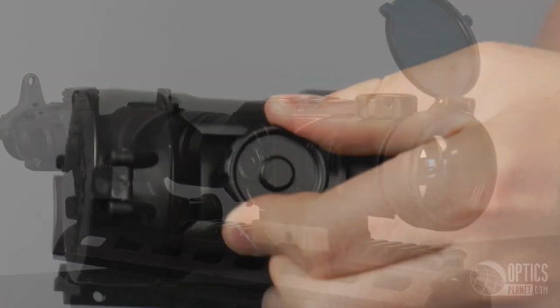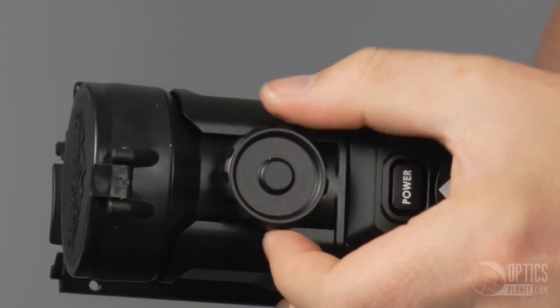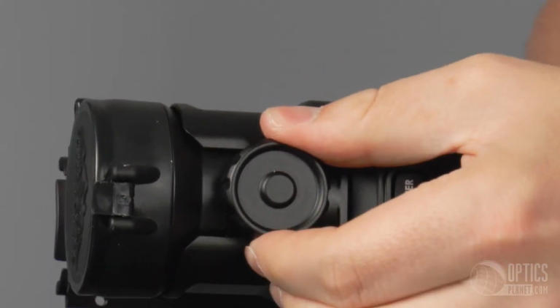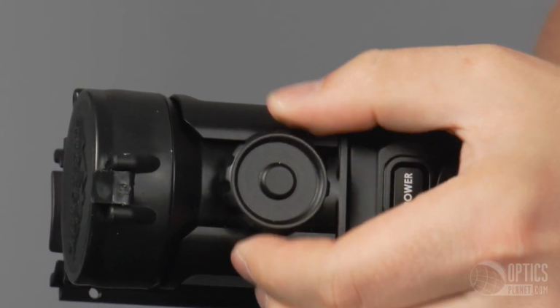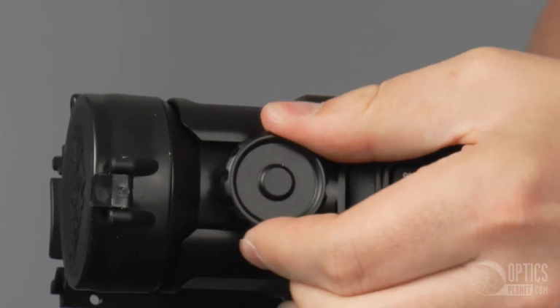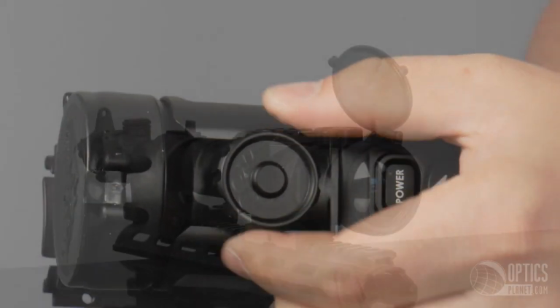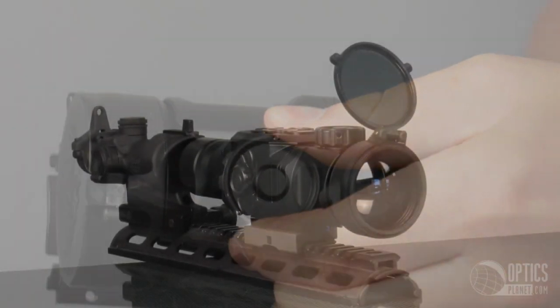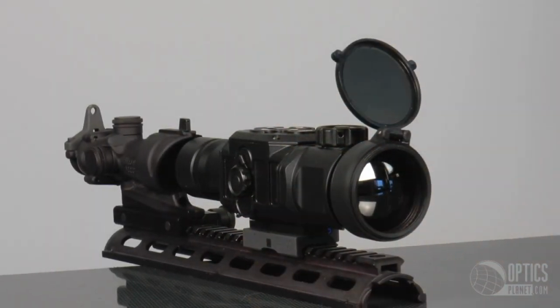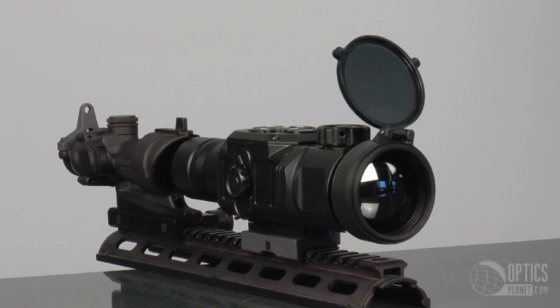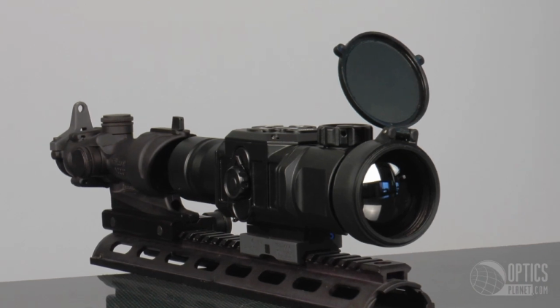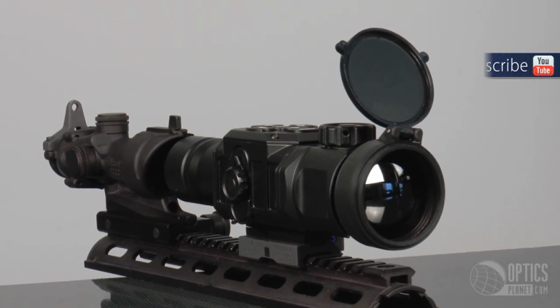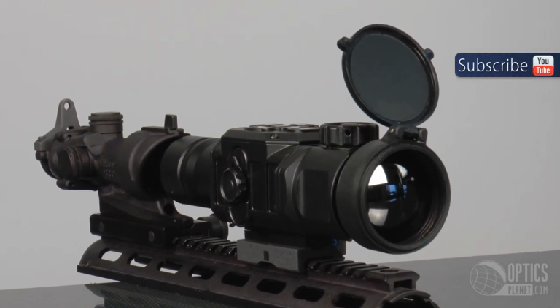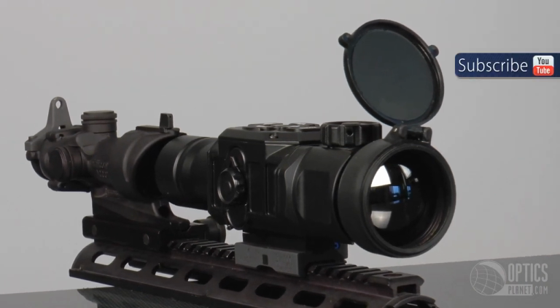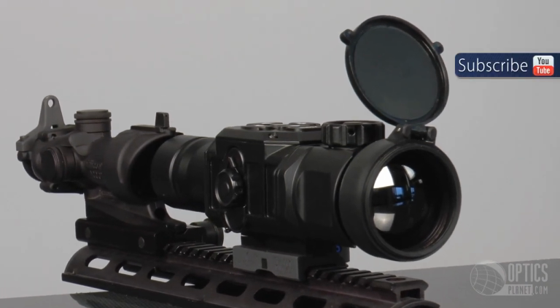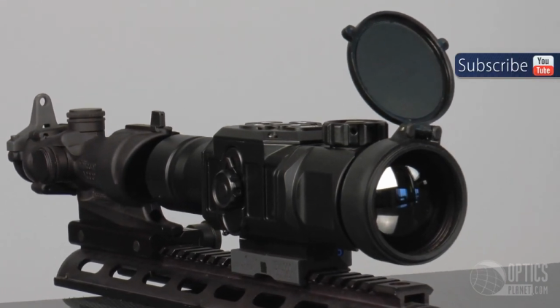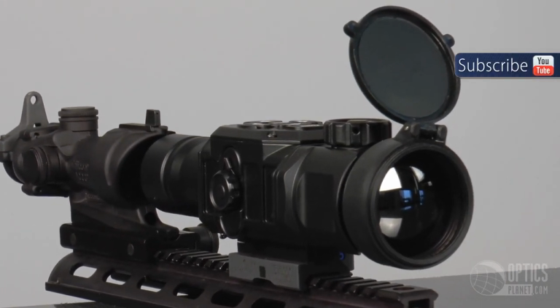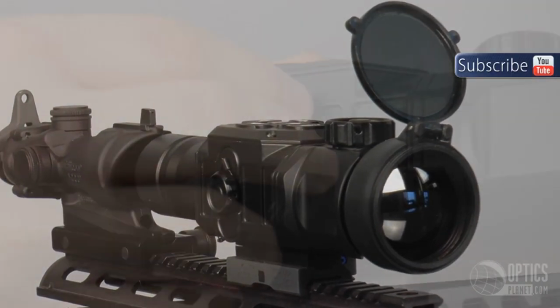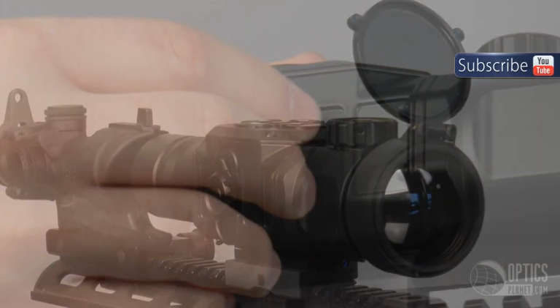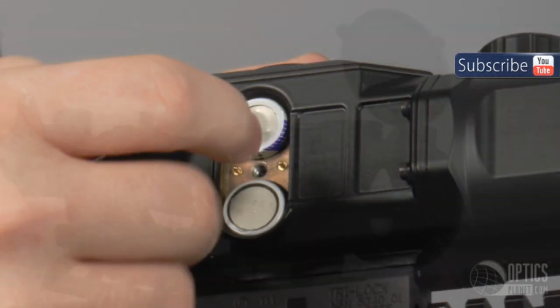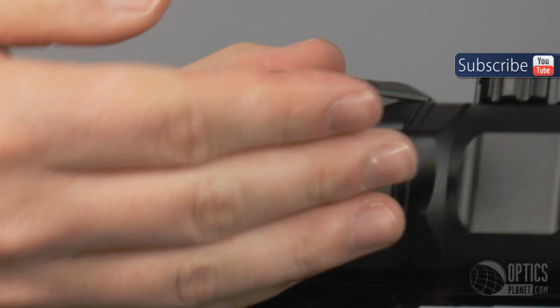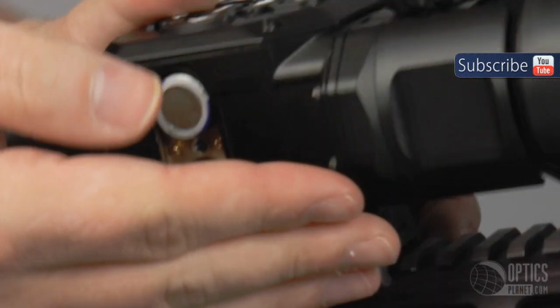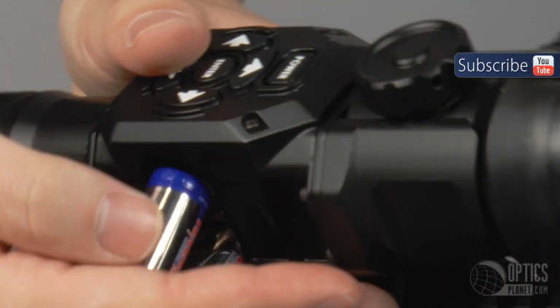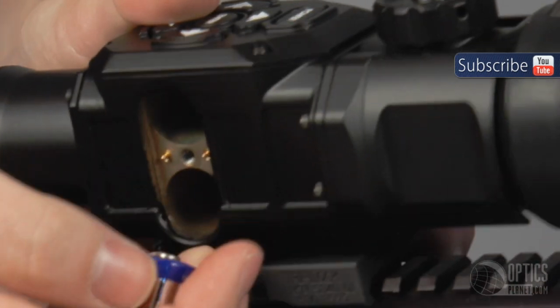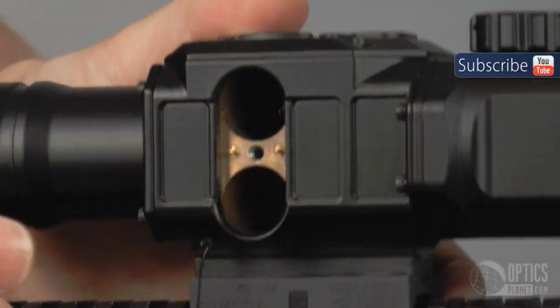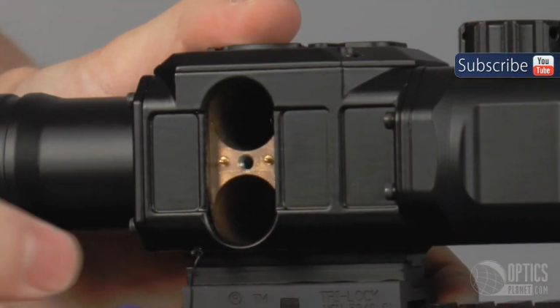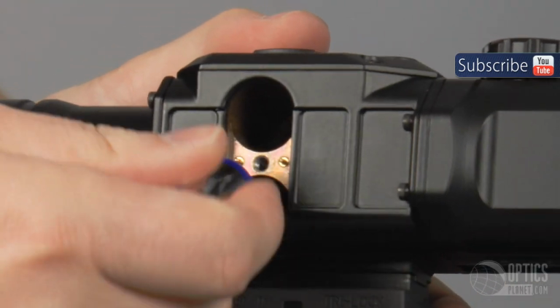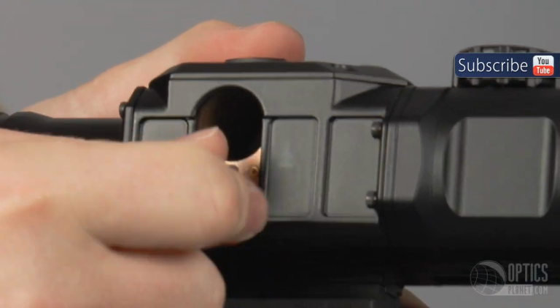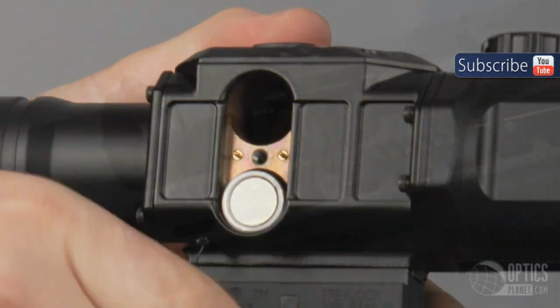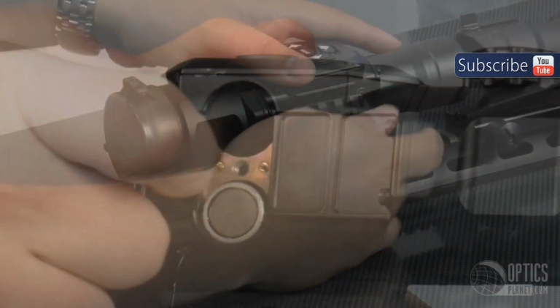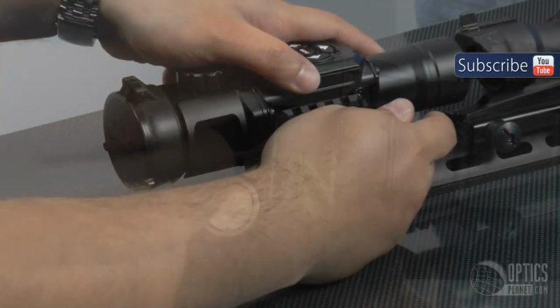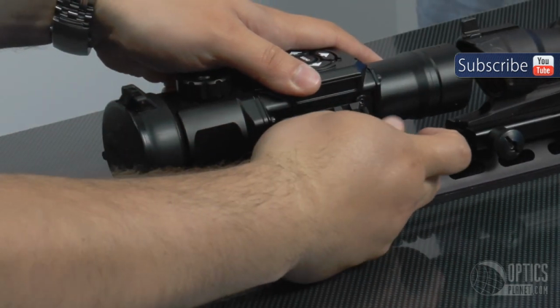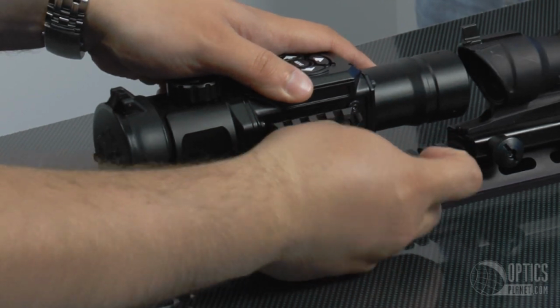We have the Infinity Focus. We have it here mounted with a Trijicon, but you can mount it in front of virtually any day optic without losing zero. Two batteries instead of three on the Thor — still gives you four-plus hours of operational time. Quick detach off the rail.